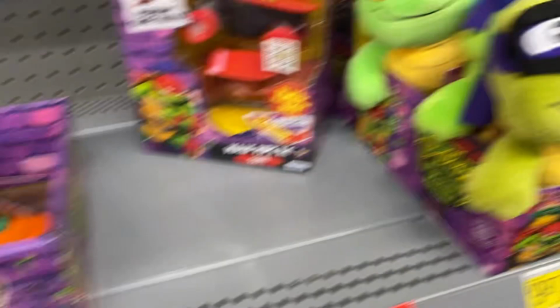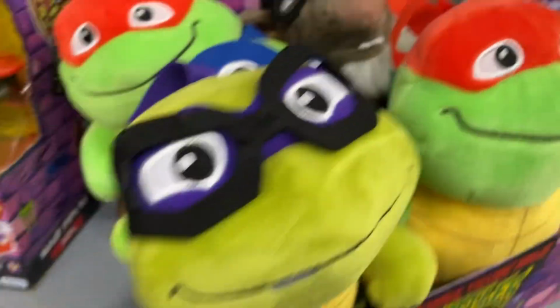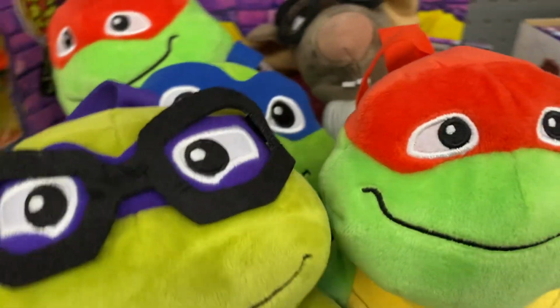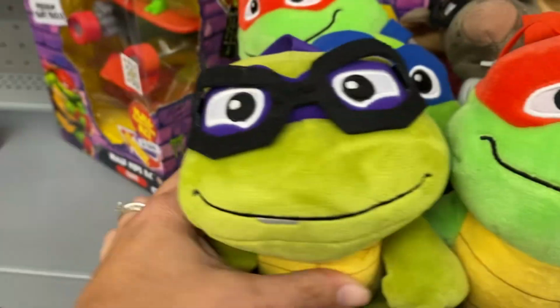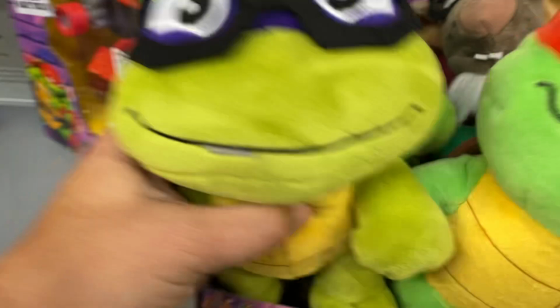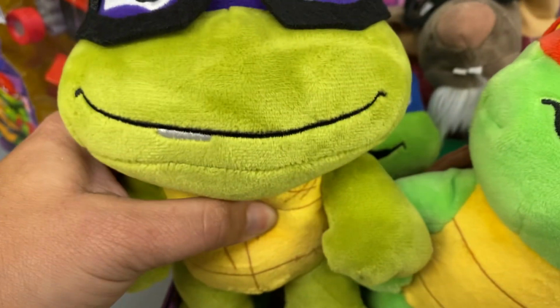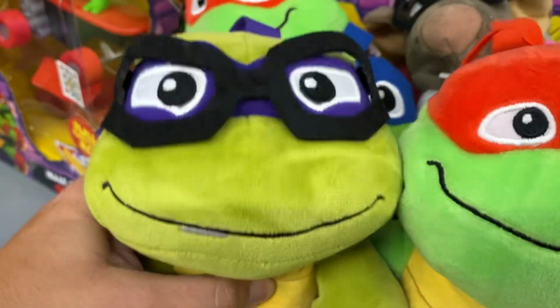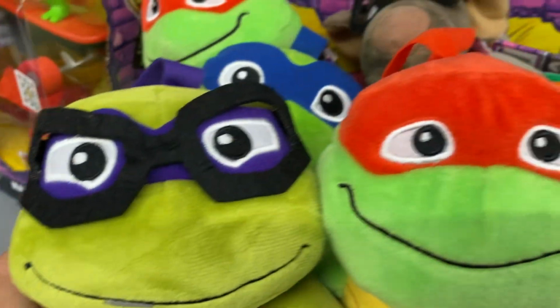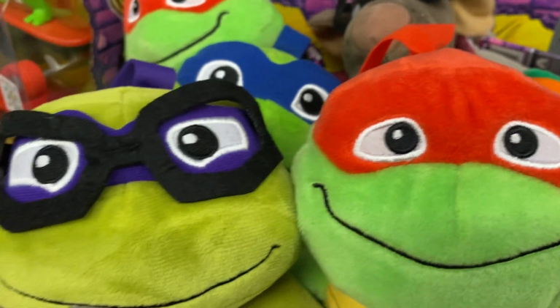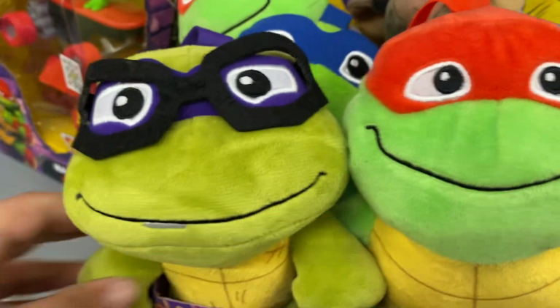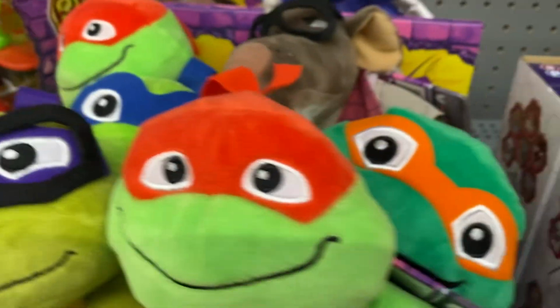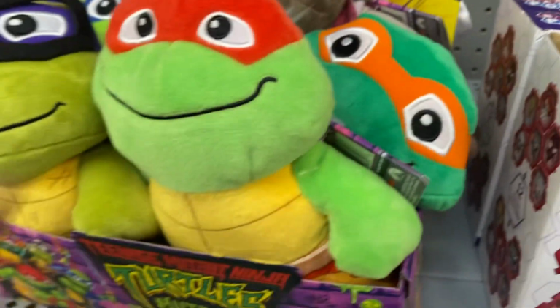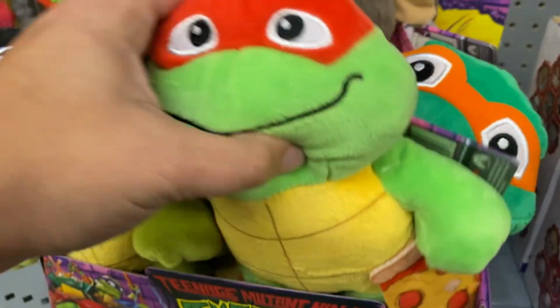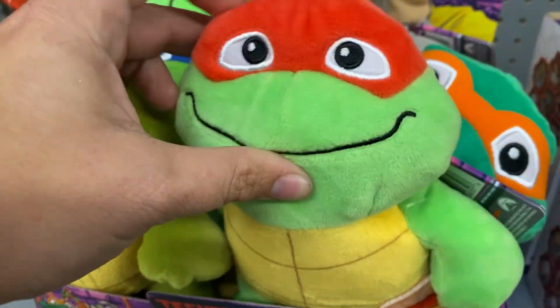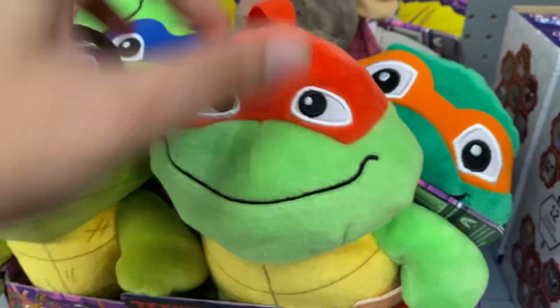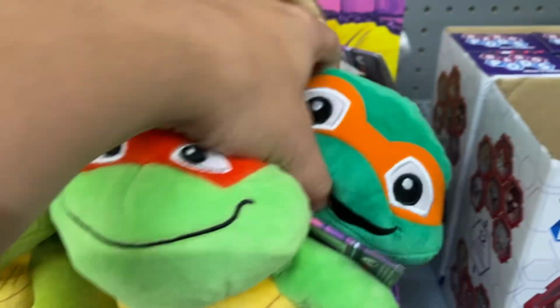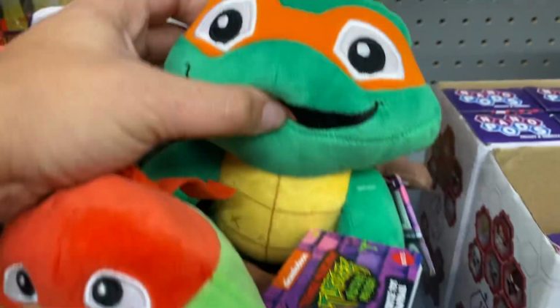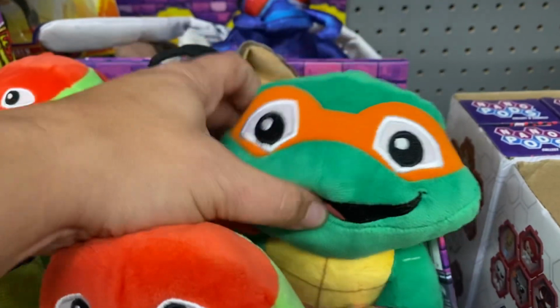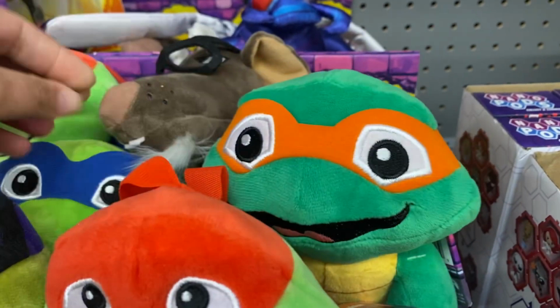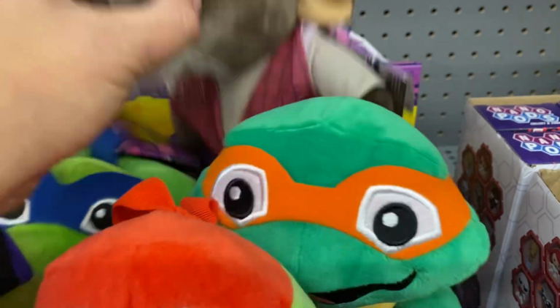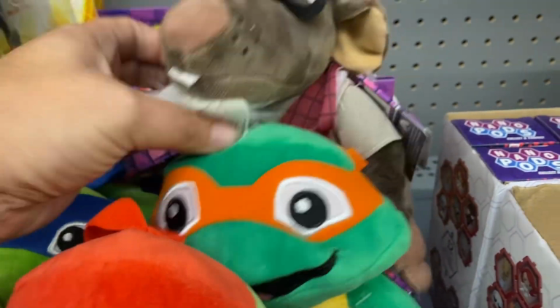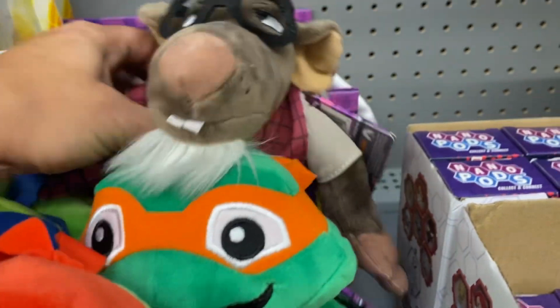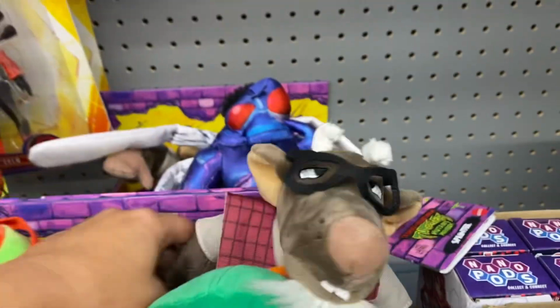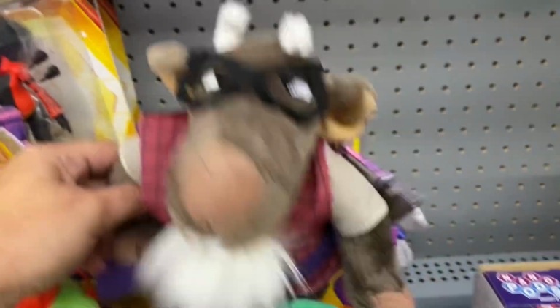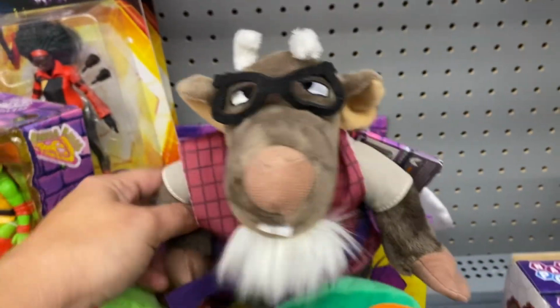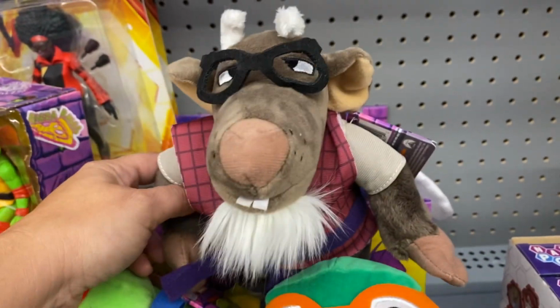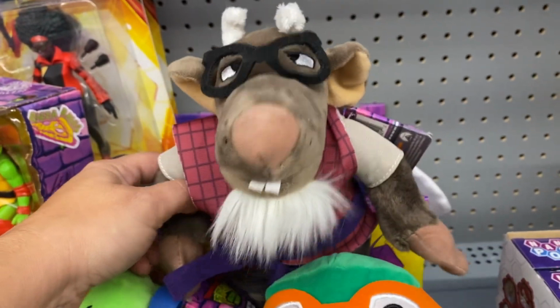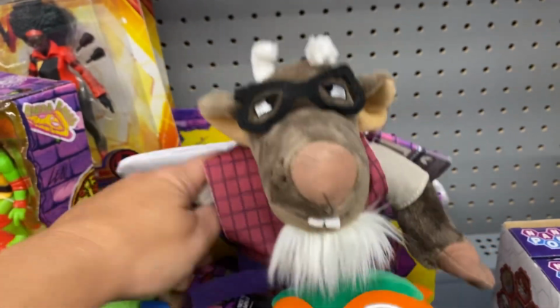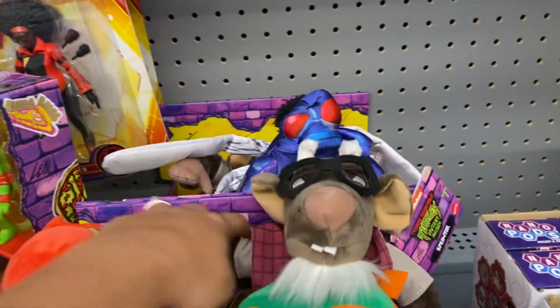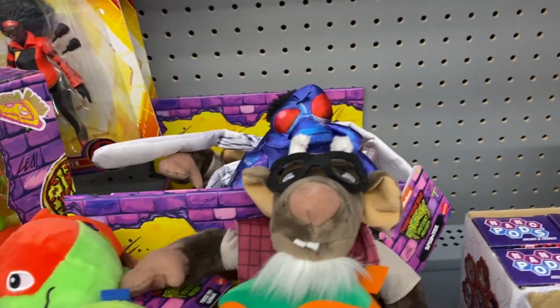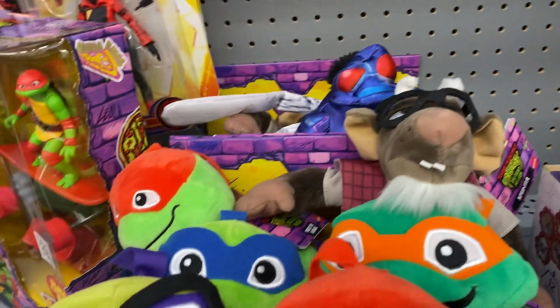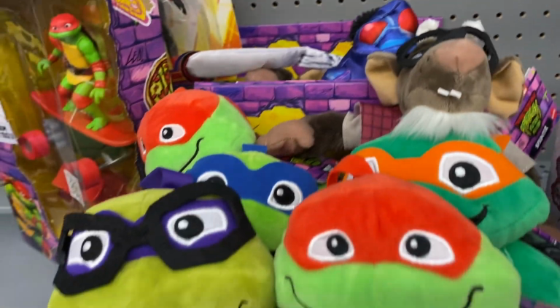My favorites are the stuffy ones. These are ten dollars for all the stuffy characters and we even have him, so that's kind of cool.